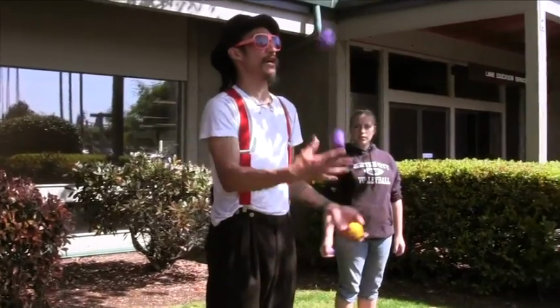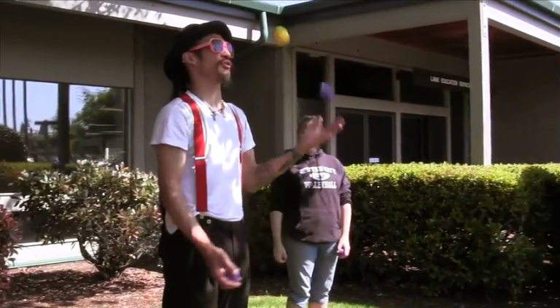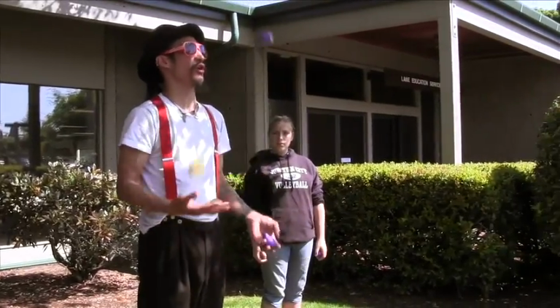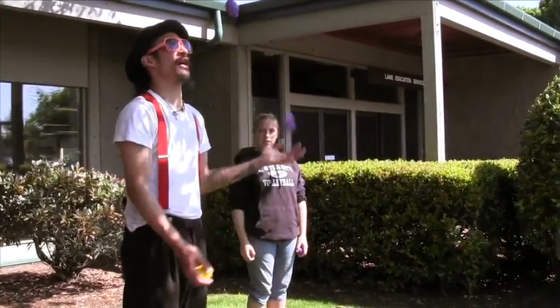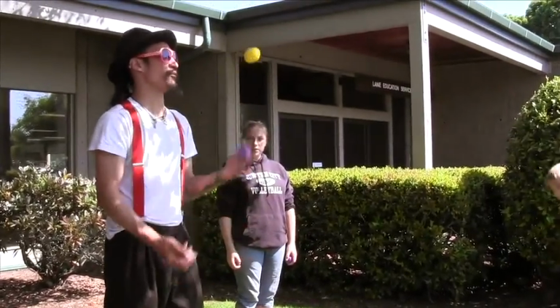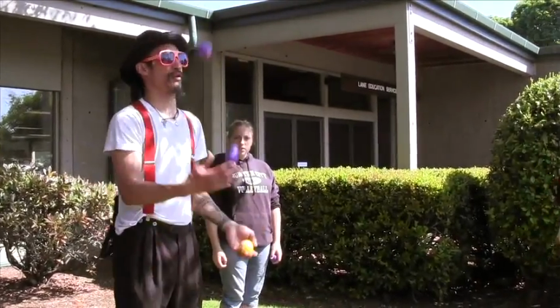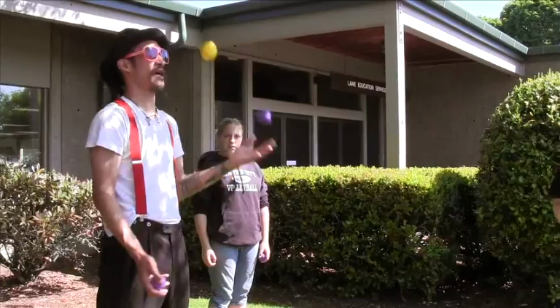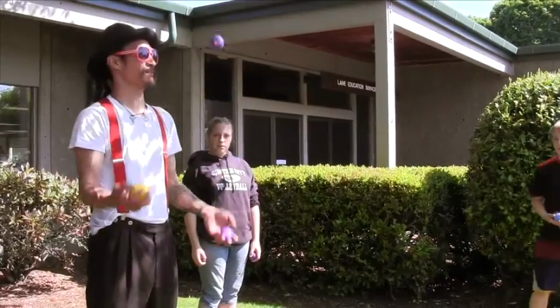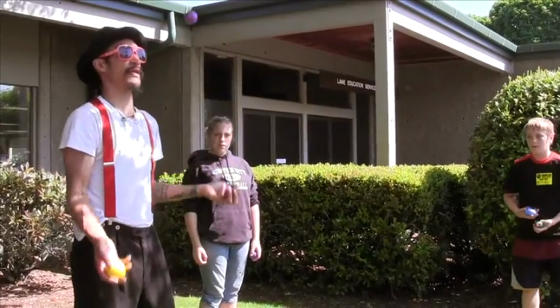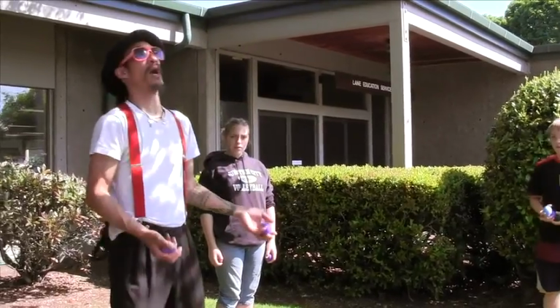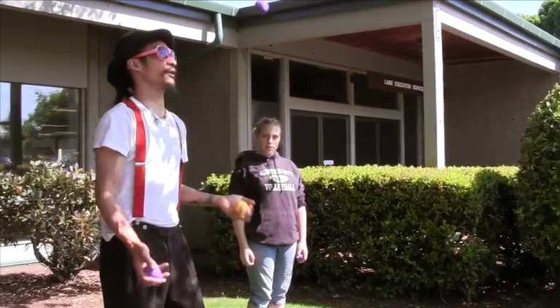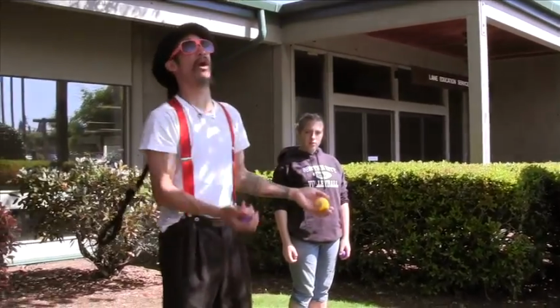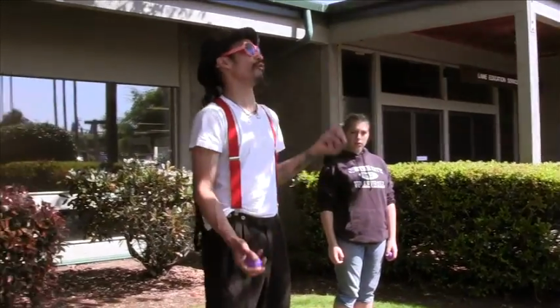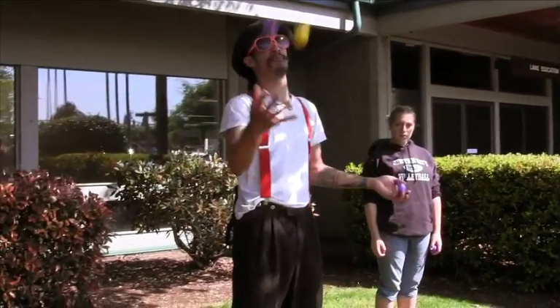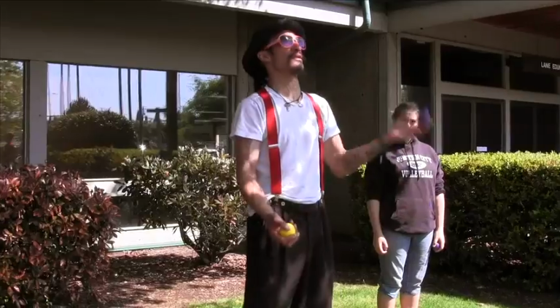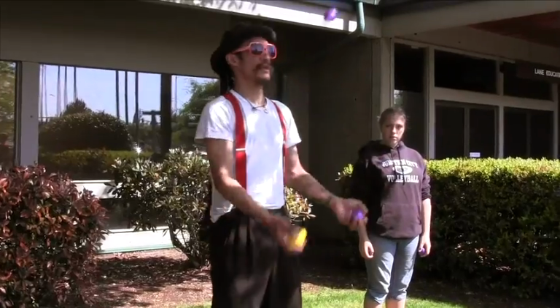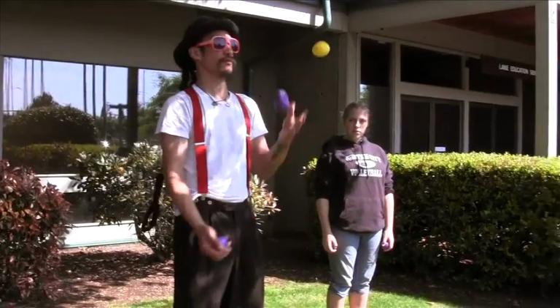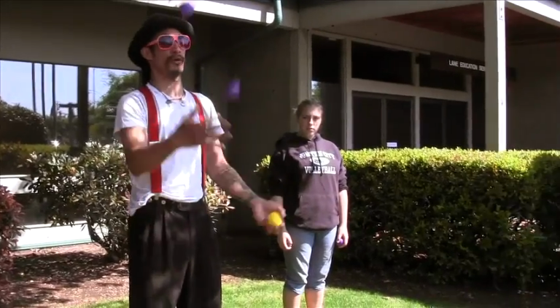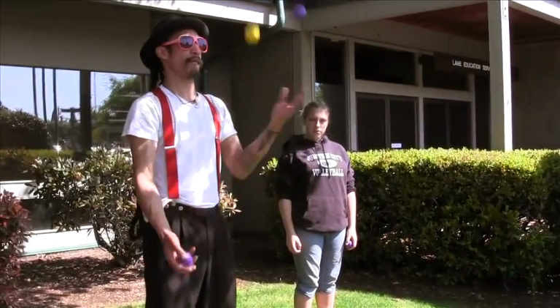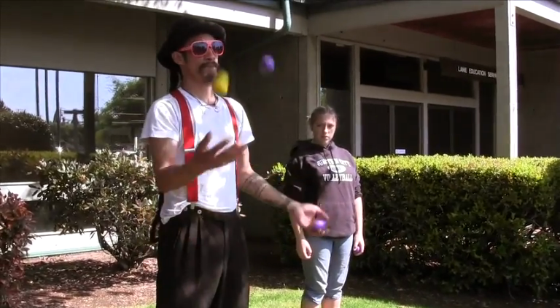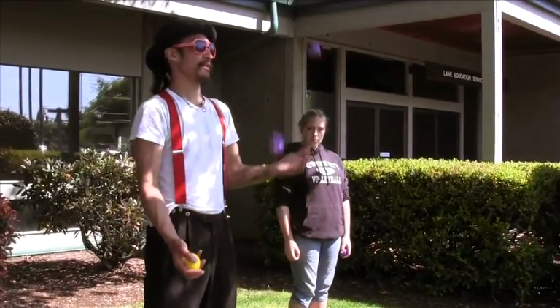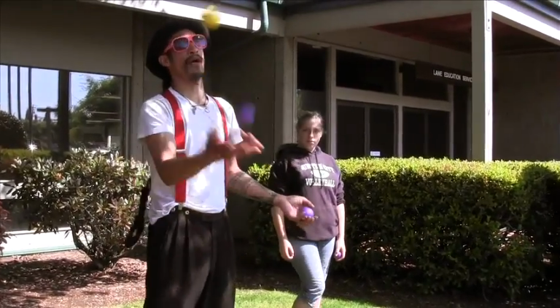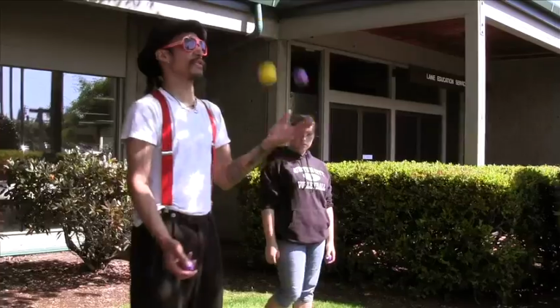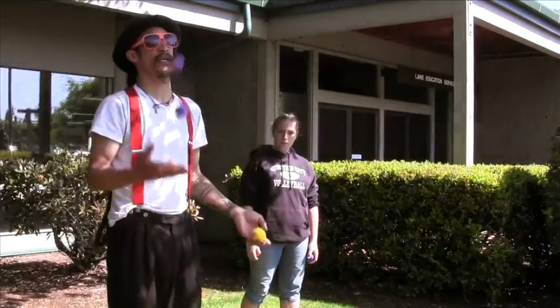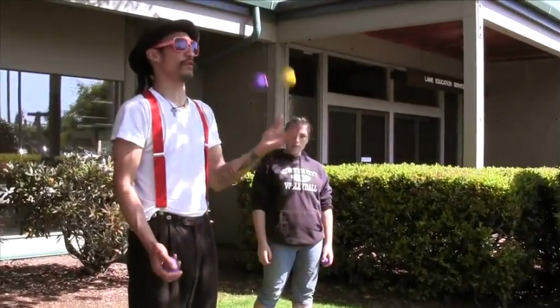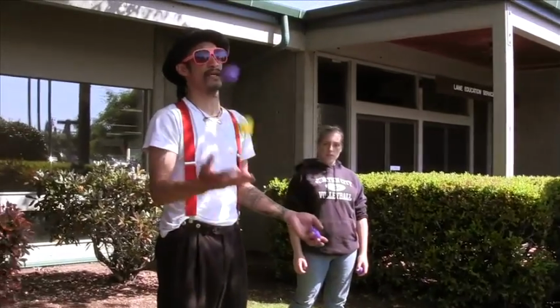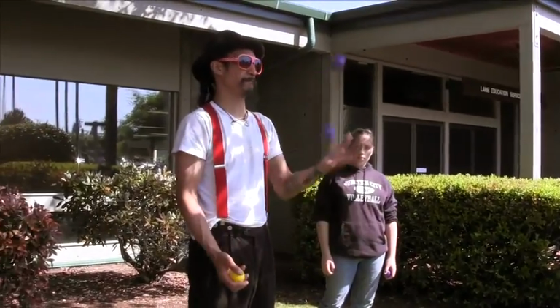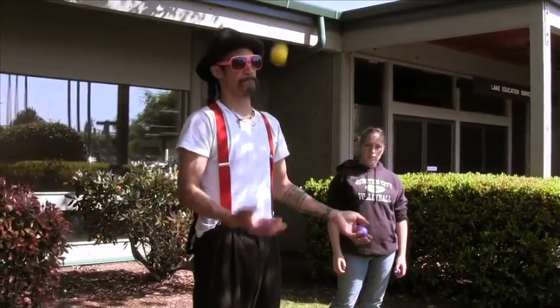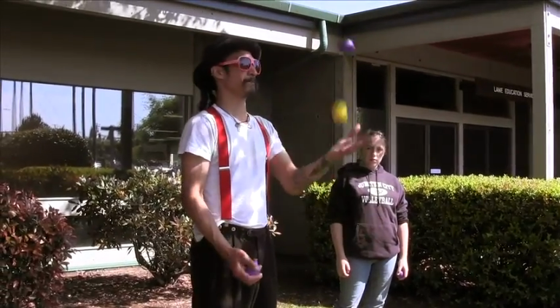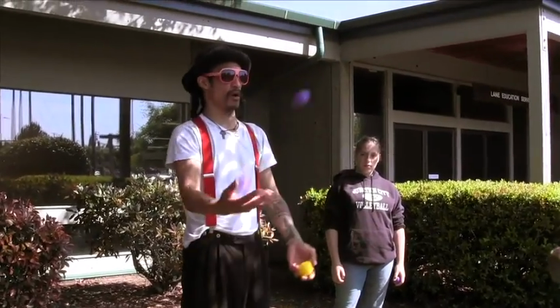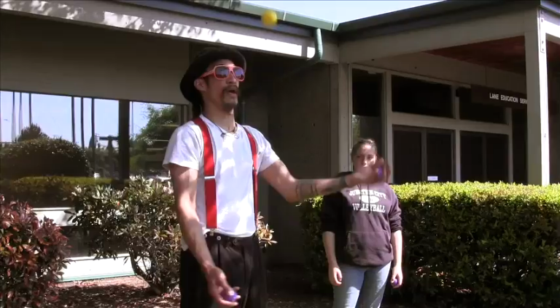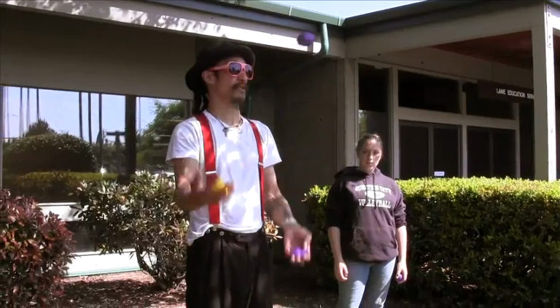Other tricks you can learn and practice with are outsides. I'm throwing them now over the top versus through the middle. This is called outside cascade or reverse cascade. This is called regular cascade.